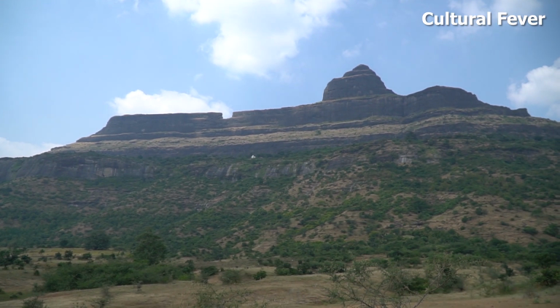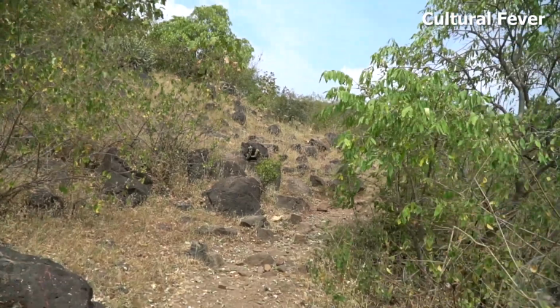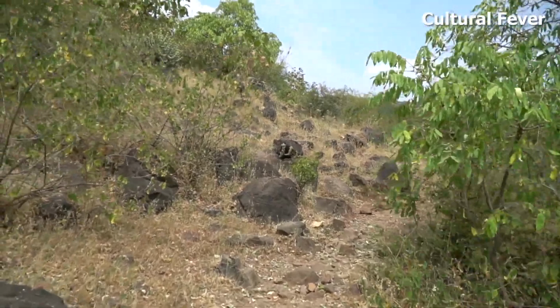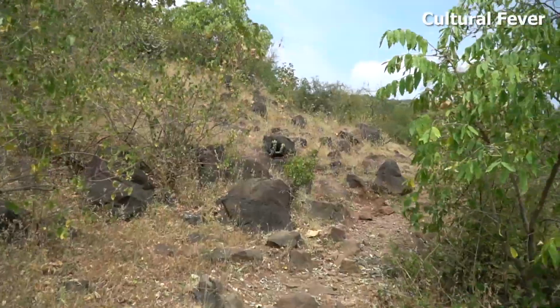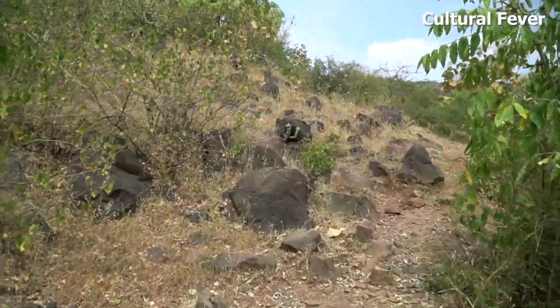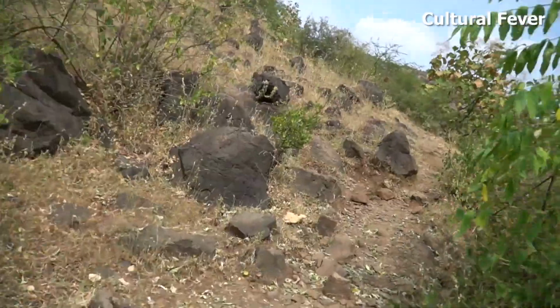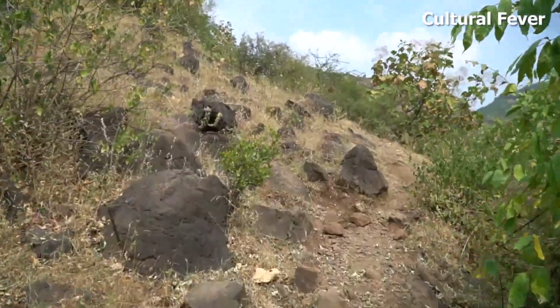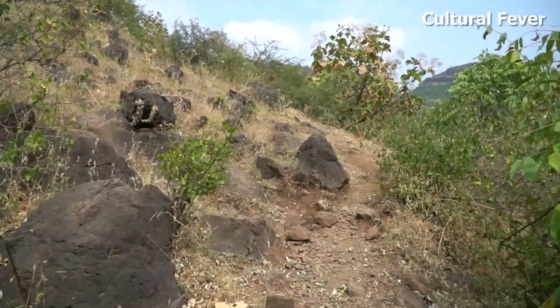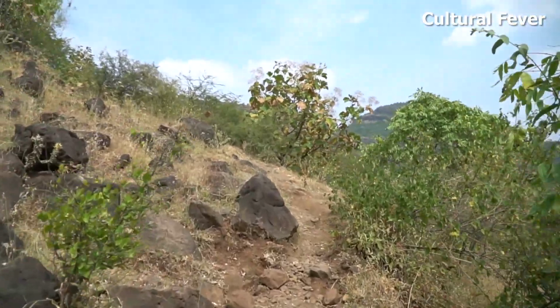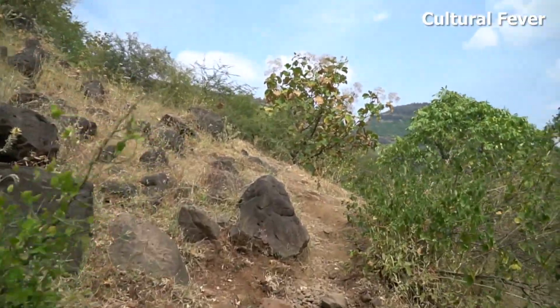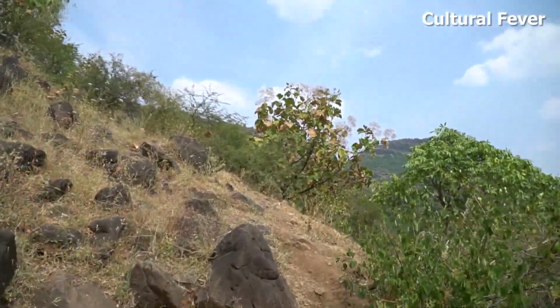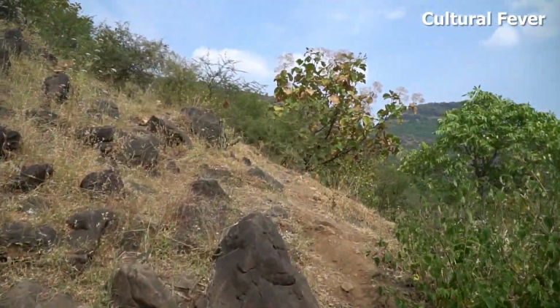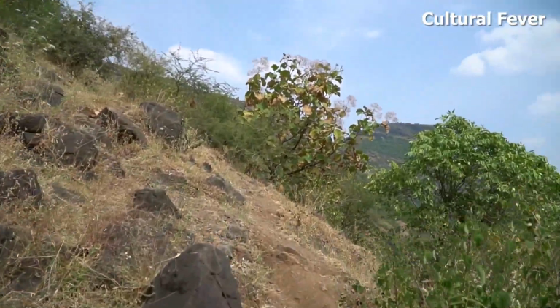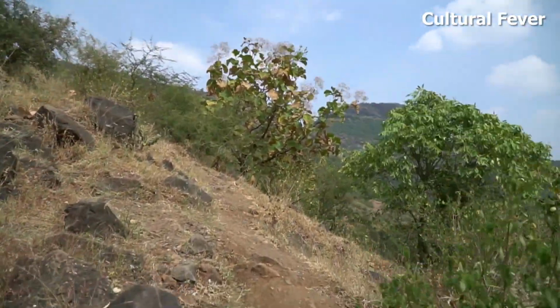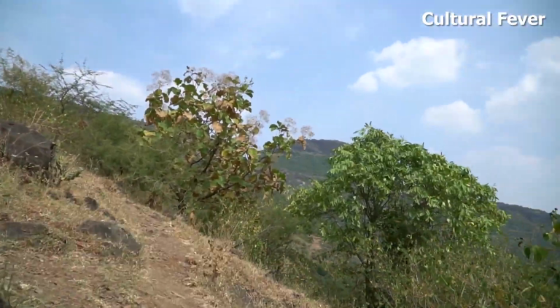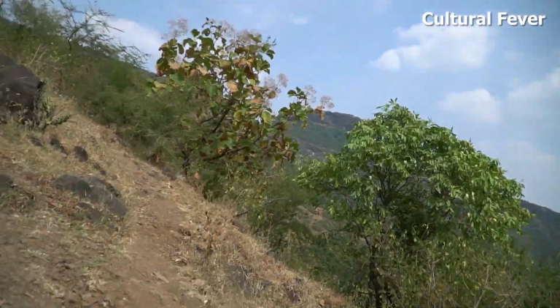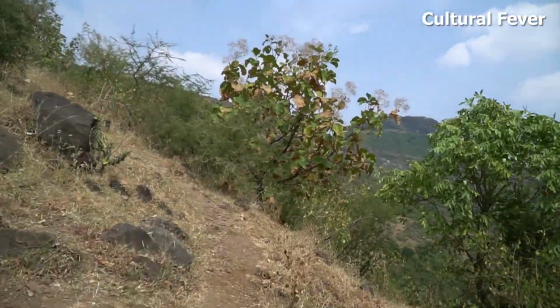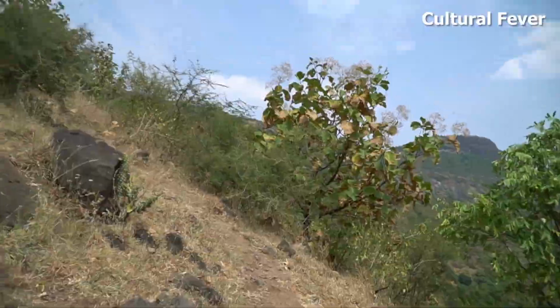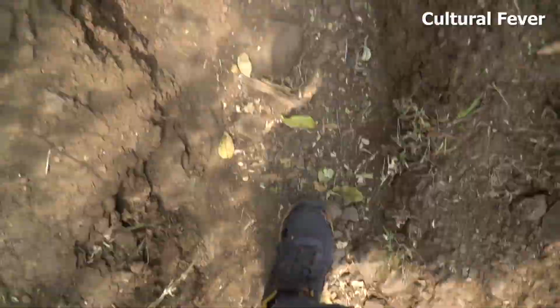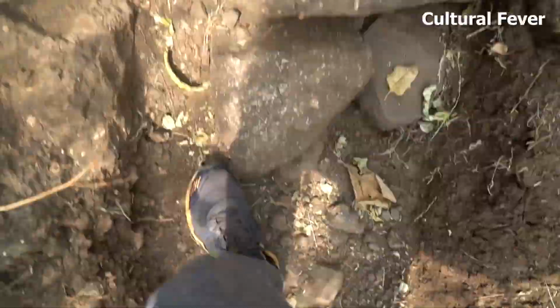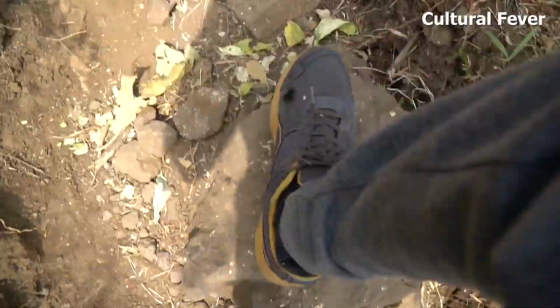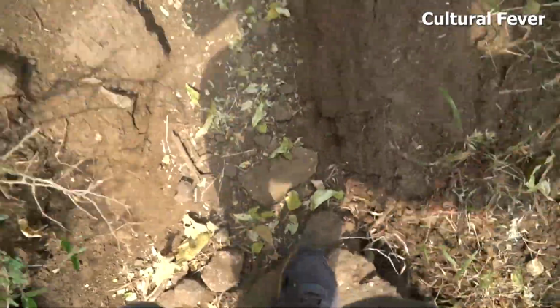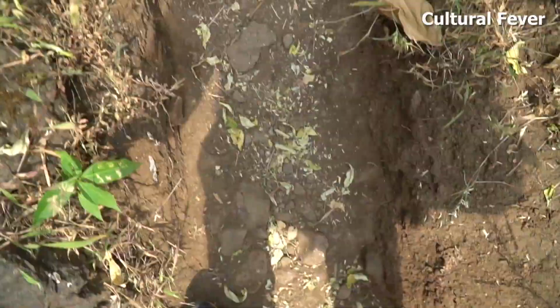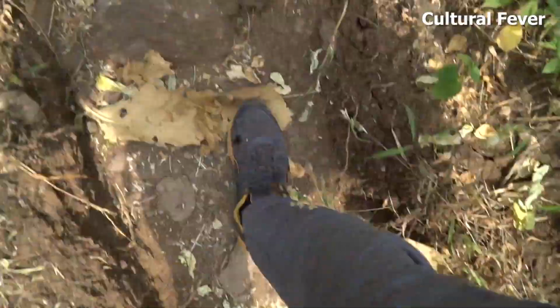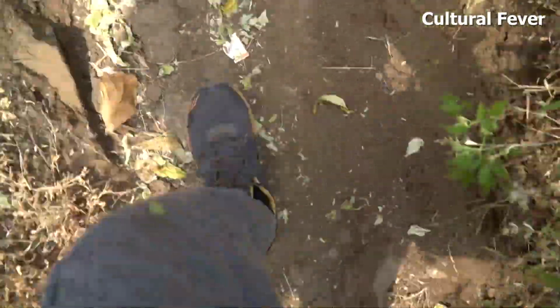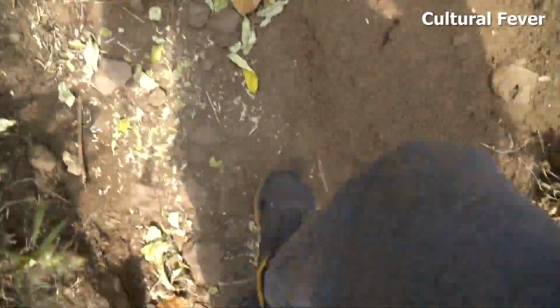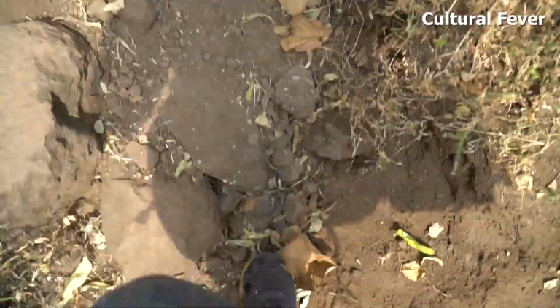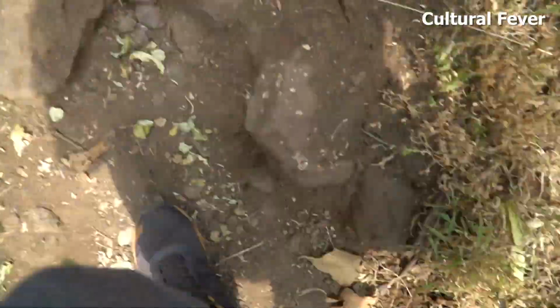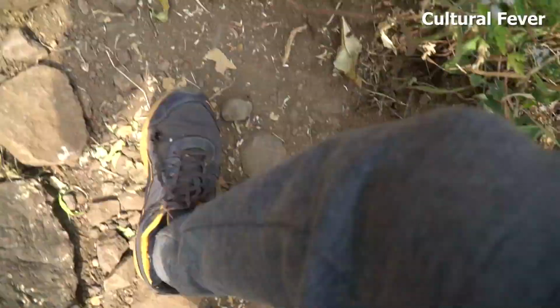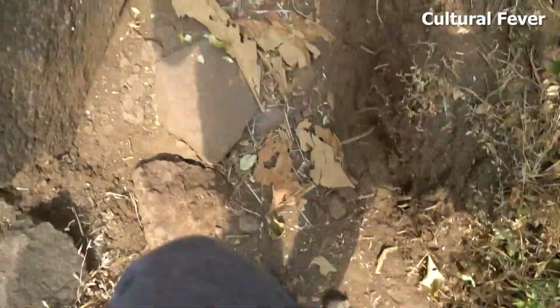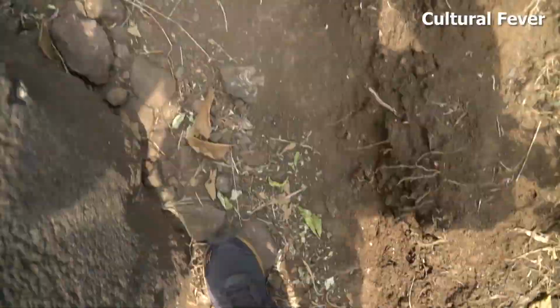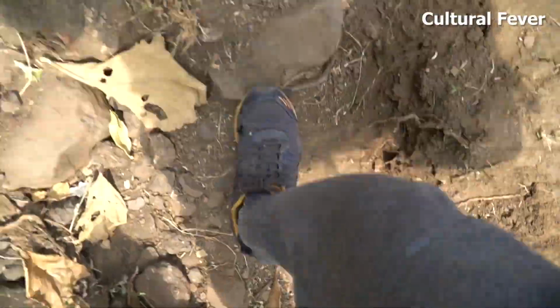We have started our trek from Hatti base village. On the Mumbai-Agra highway after Nashik, there is Vadali-Bhoi Phata. From here, Dhodambe village is around nine kilometers, and from Dhodambe, Hatti village is around five kilometers.